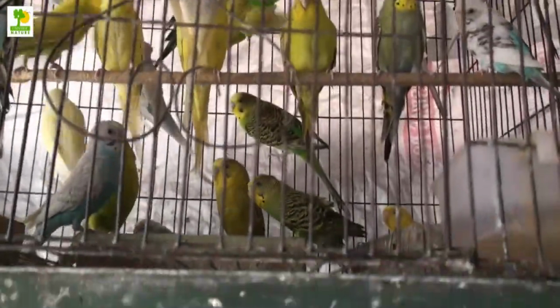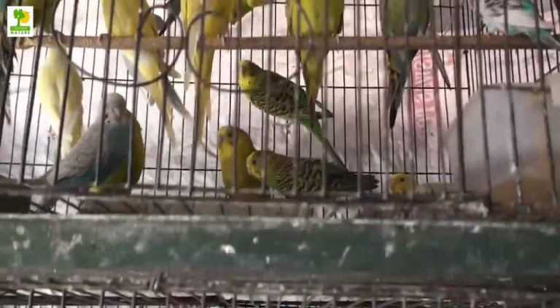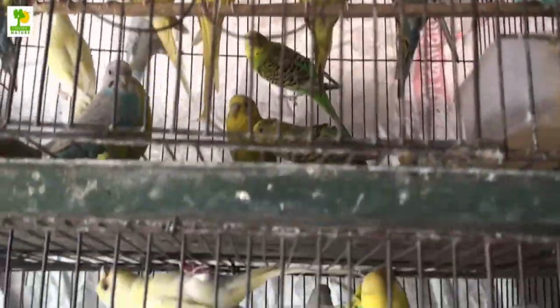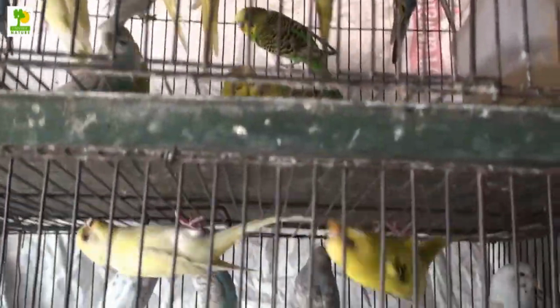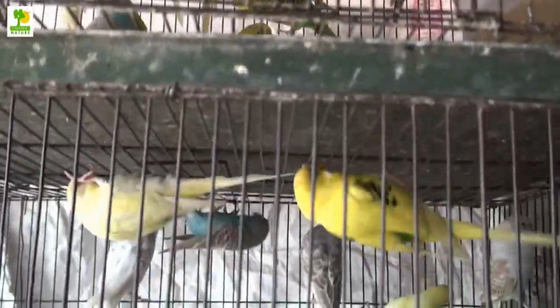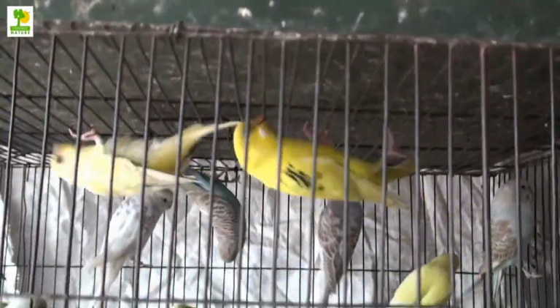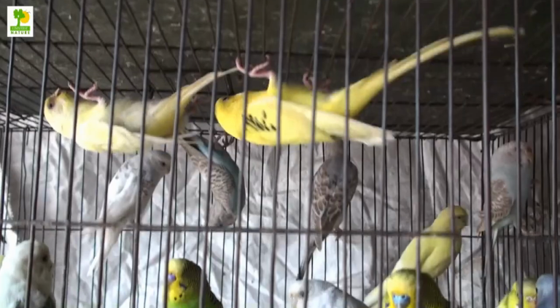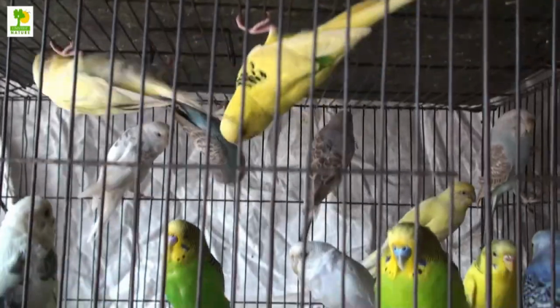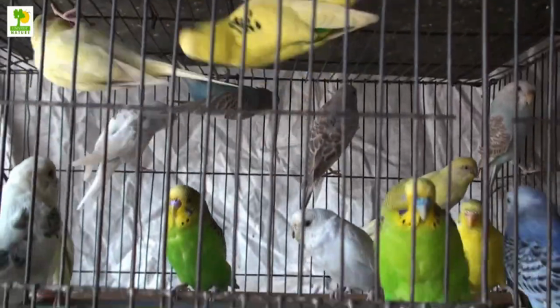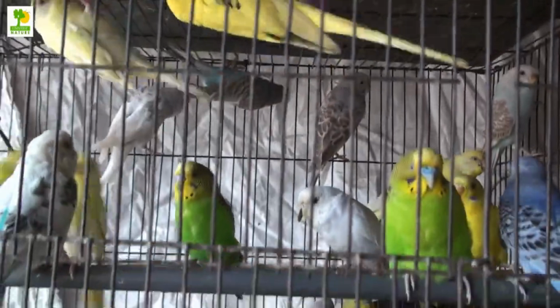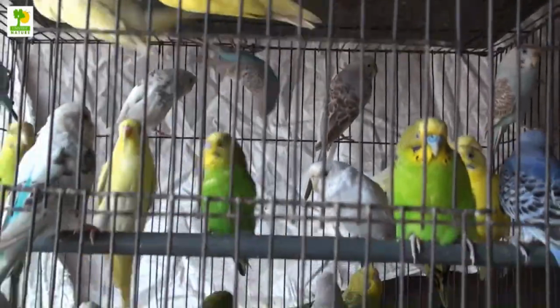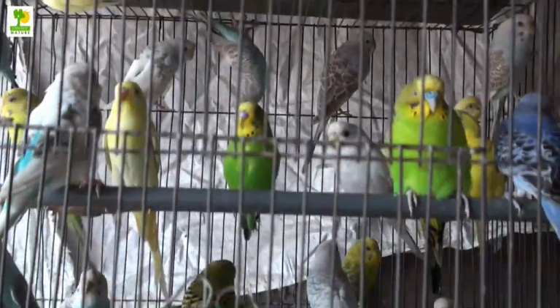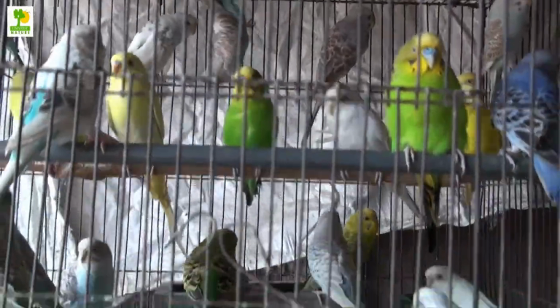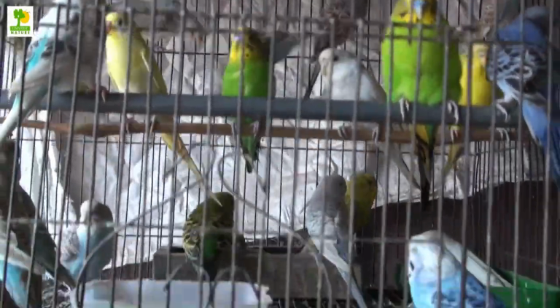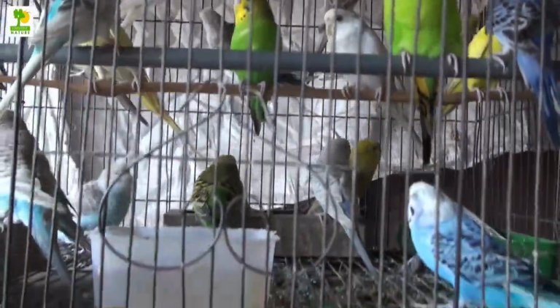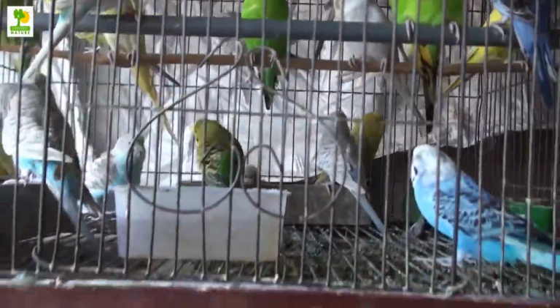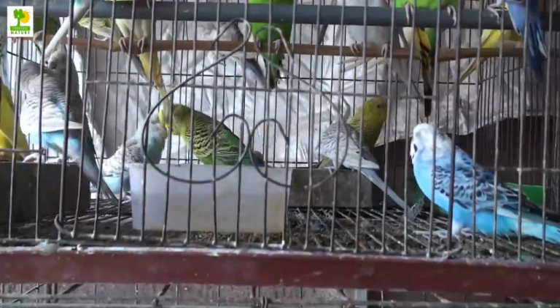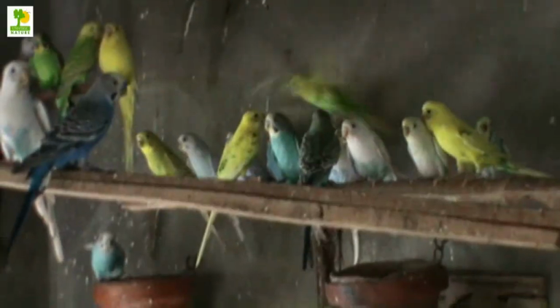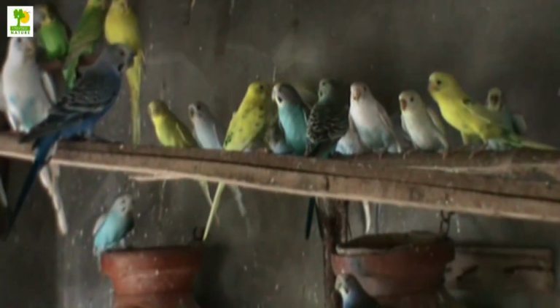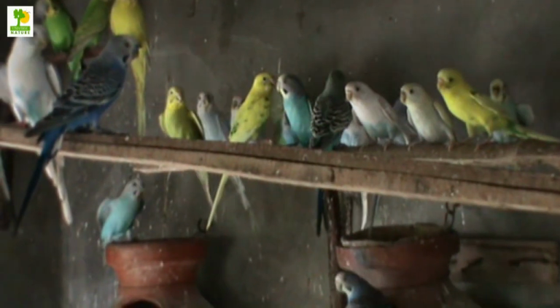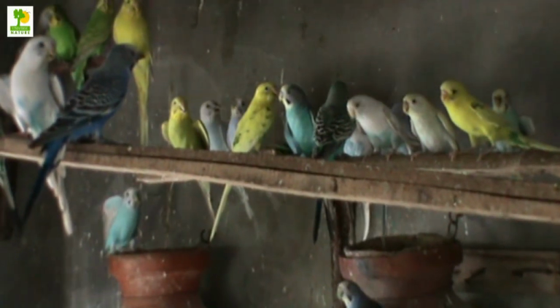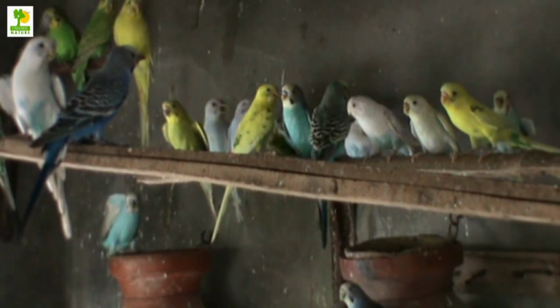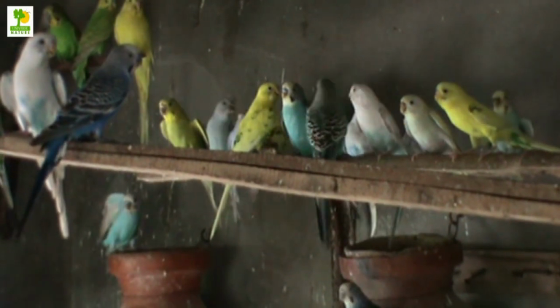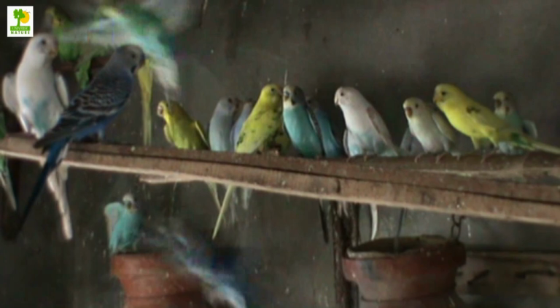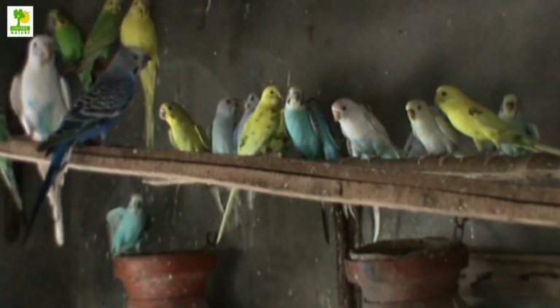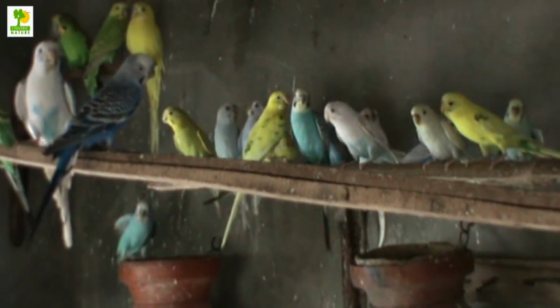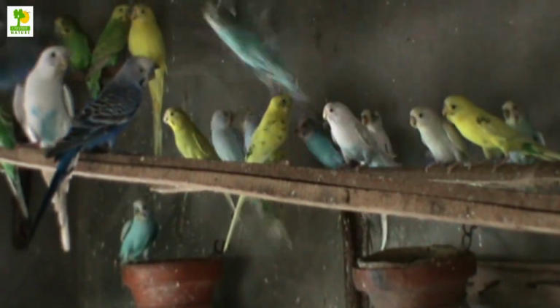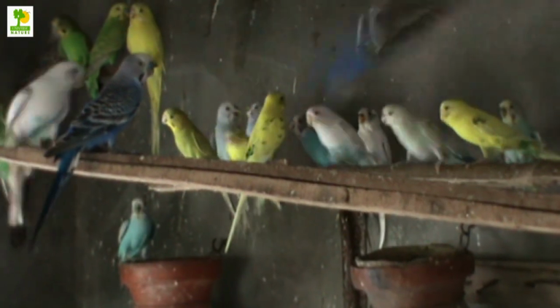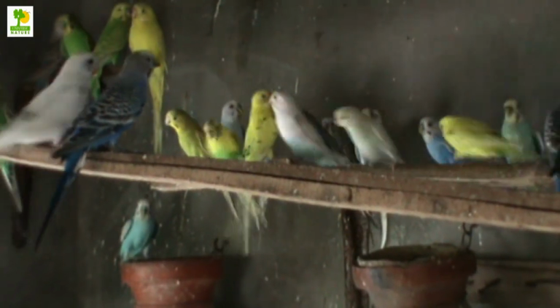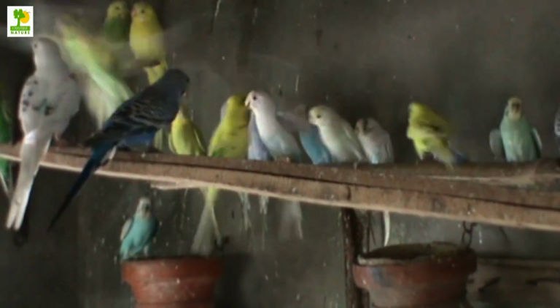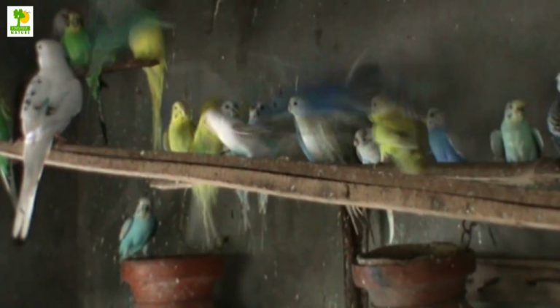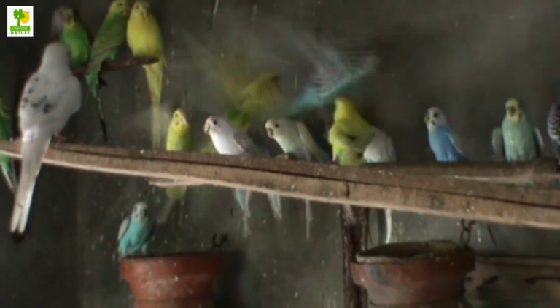Males and females have just a little difference. While they are affectionate to their mates, they are territorial and aggressive to others they view as intruders, like other birds in the household.